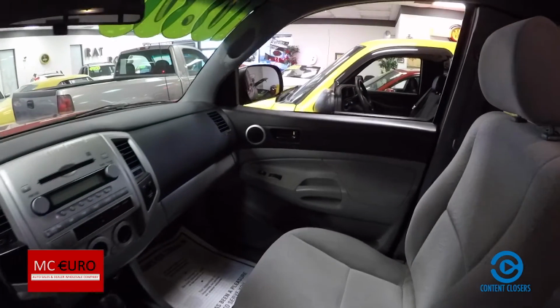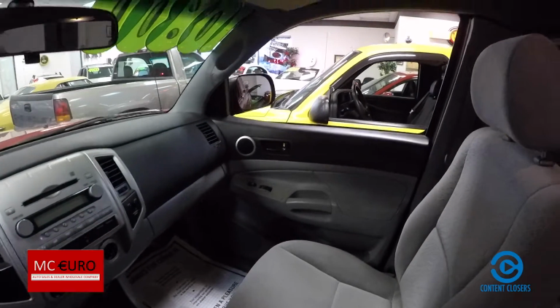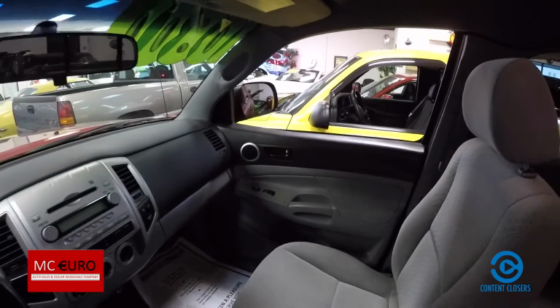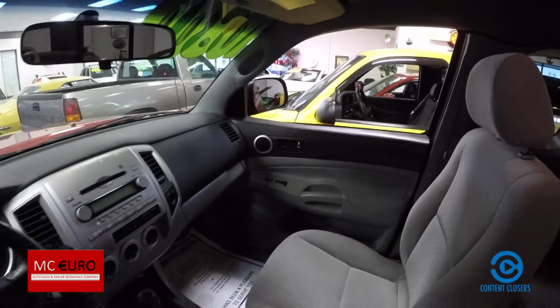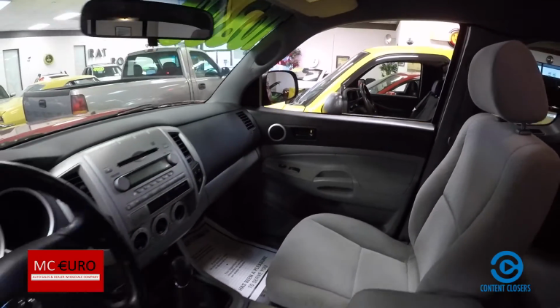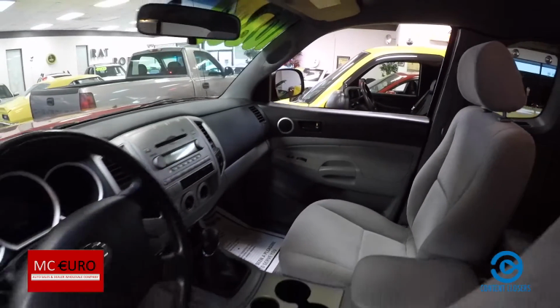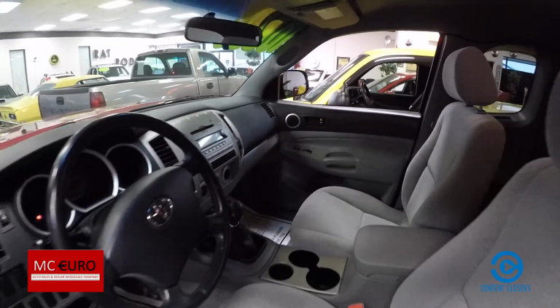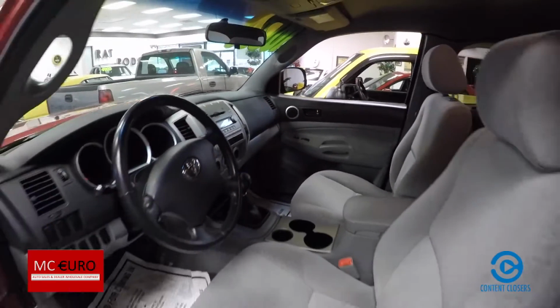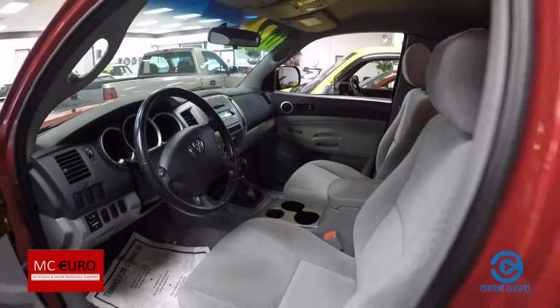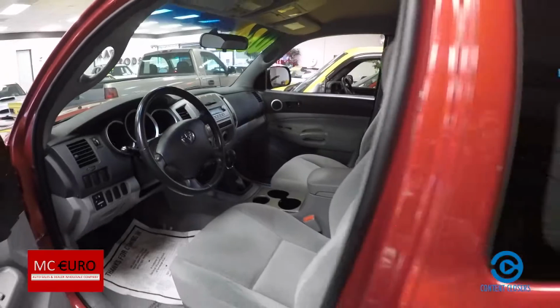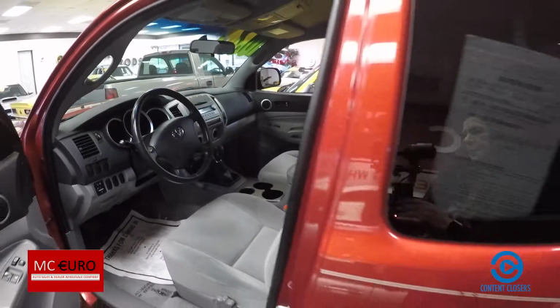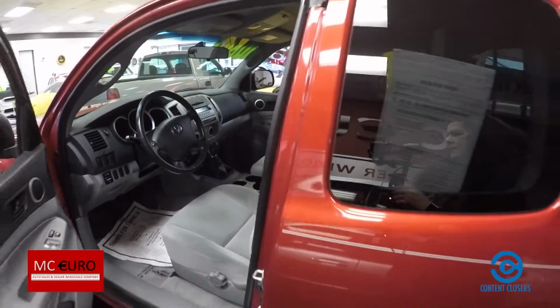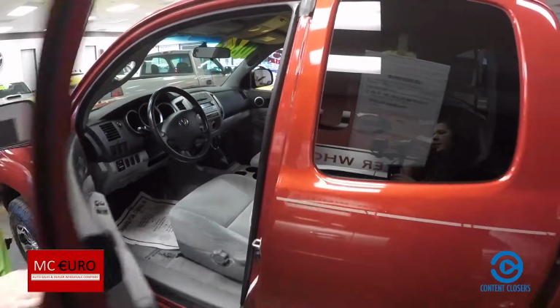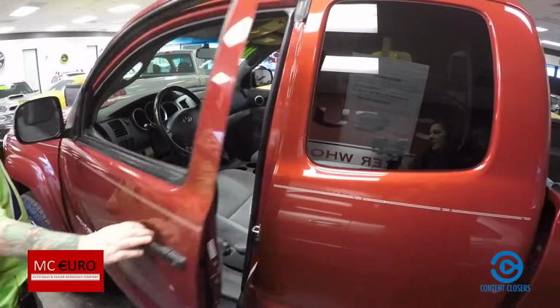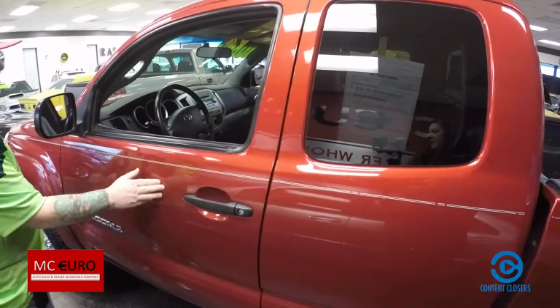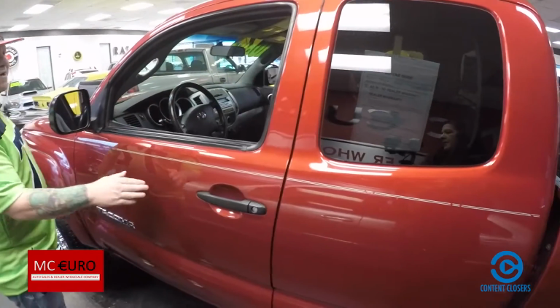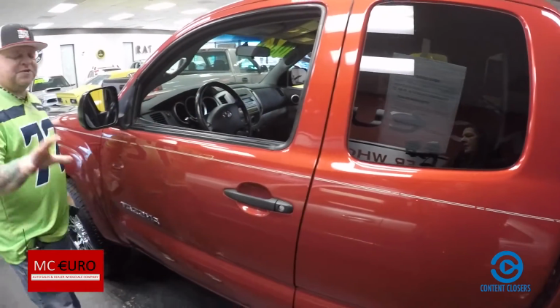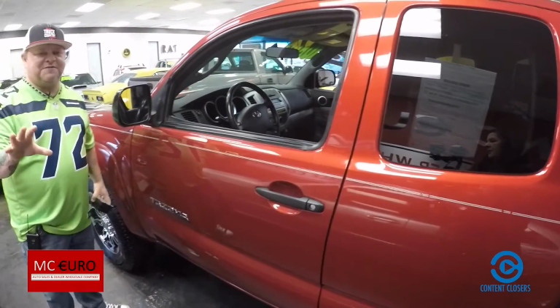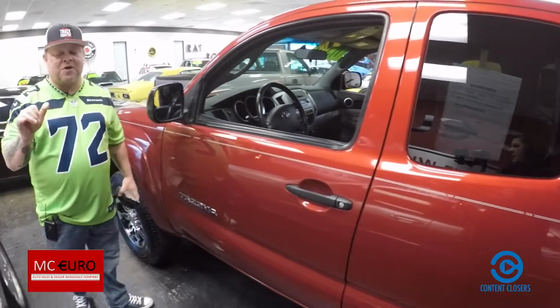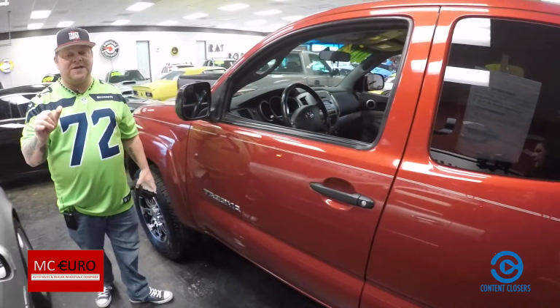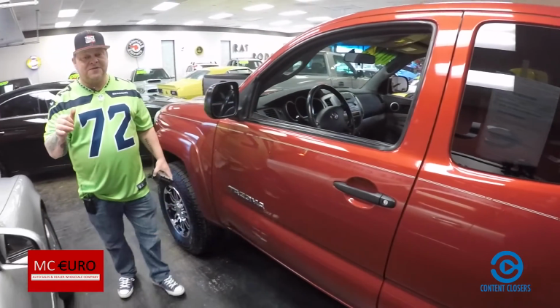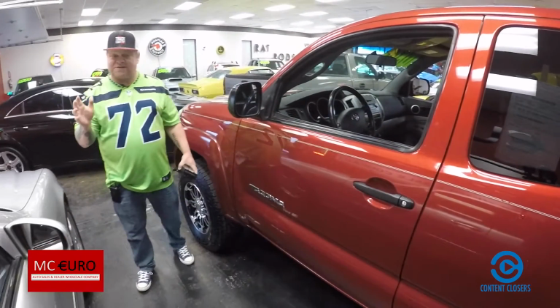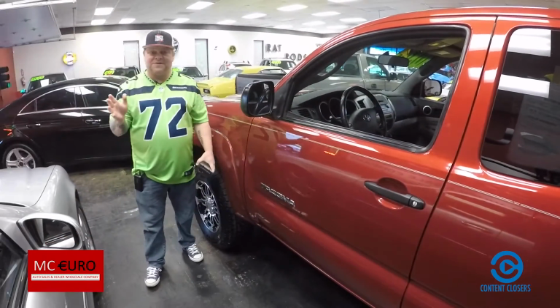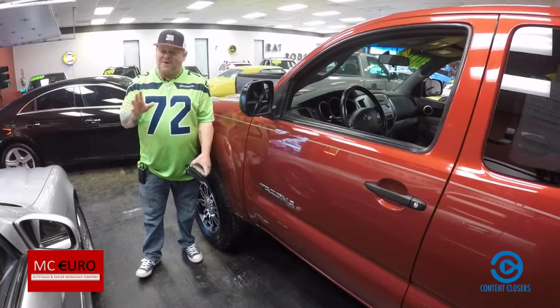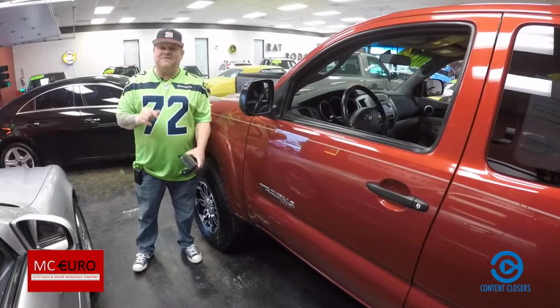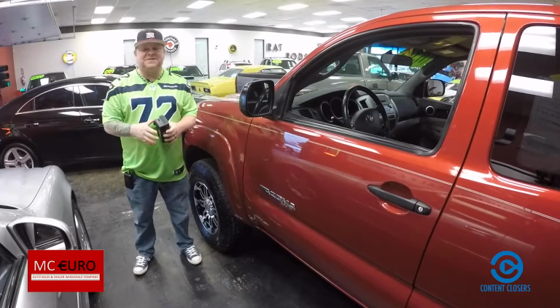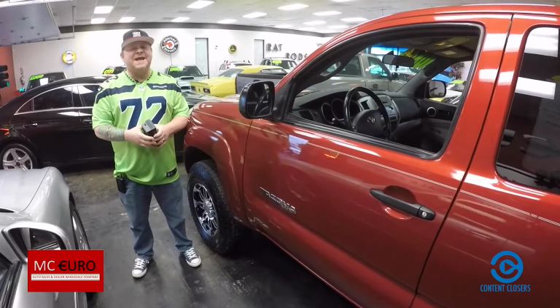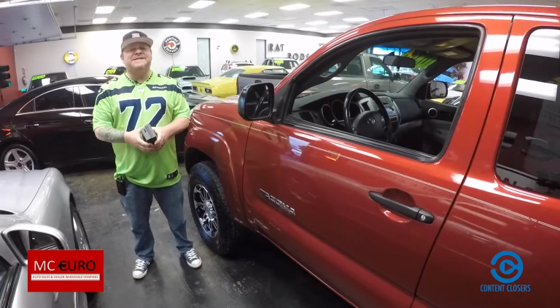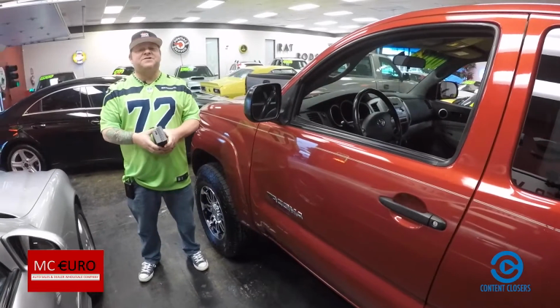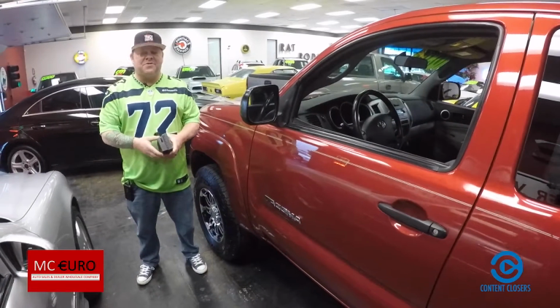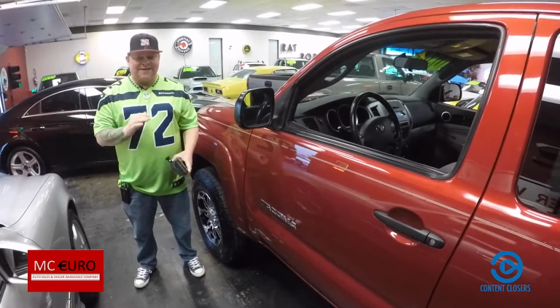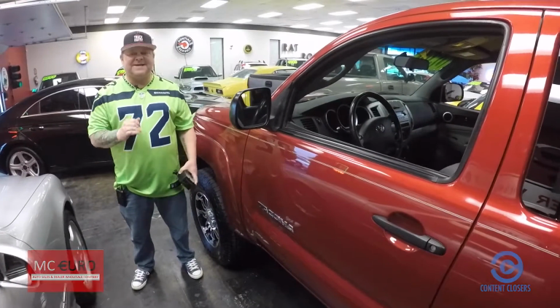Take notice — no rips, no tears, no stains, low miles. Hard to find Tacoma. You know she's not gonna last long. So do me a favor, call, email, or text us. Better yet, visit us at mc-hero.net.